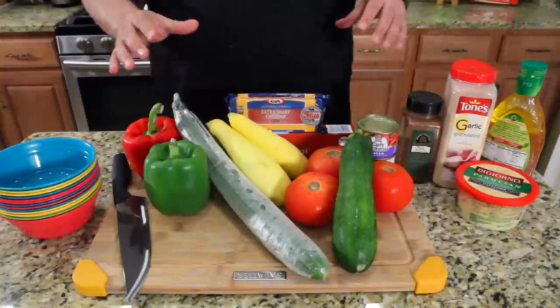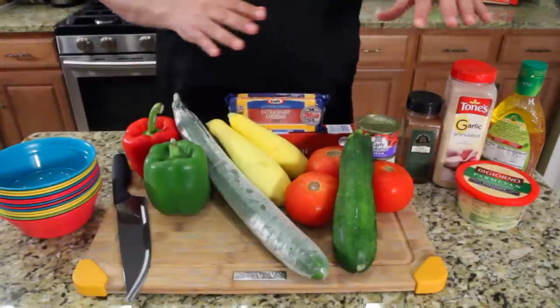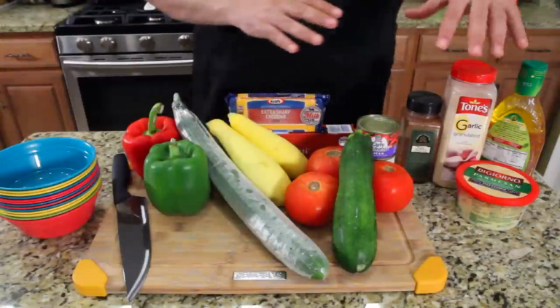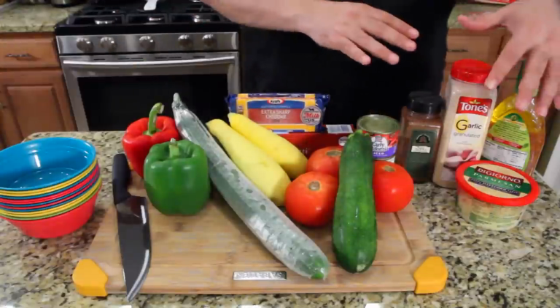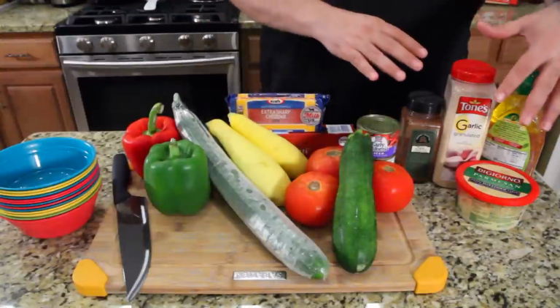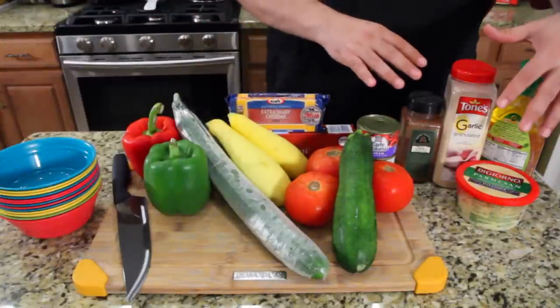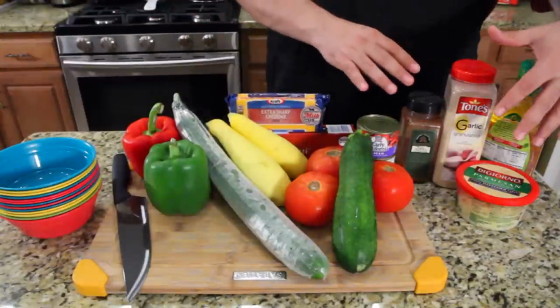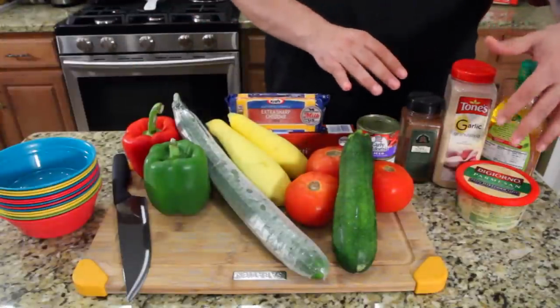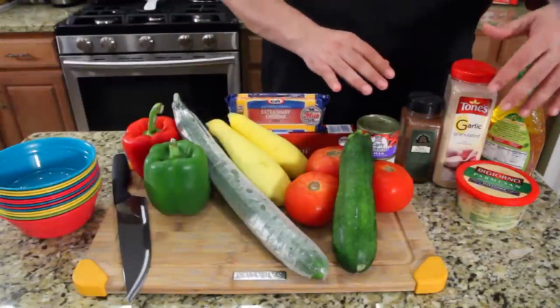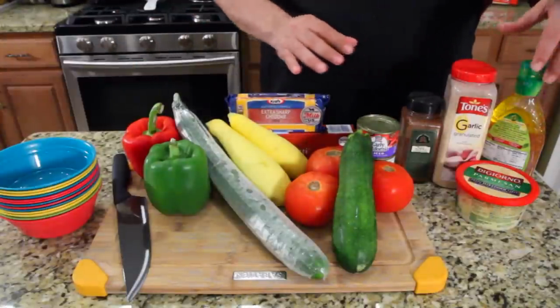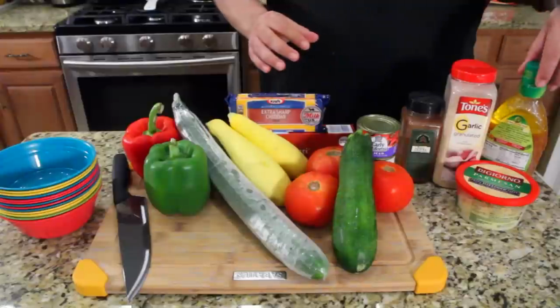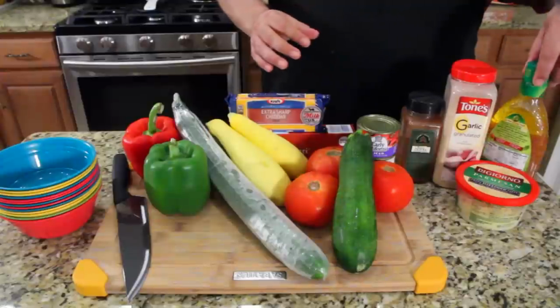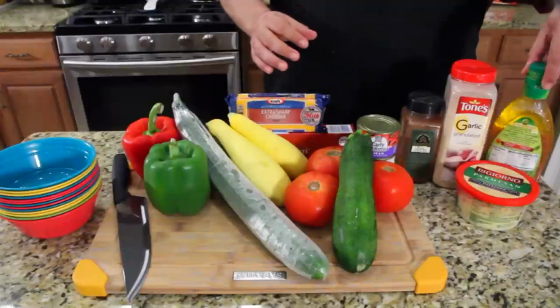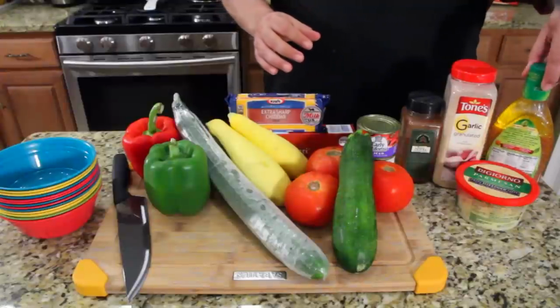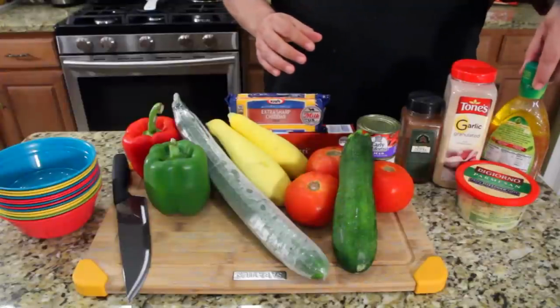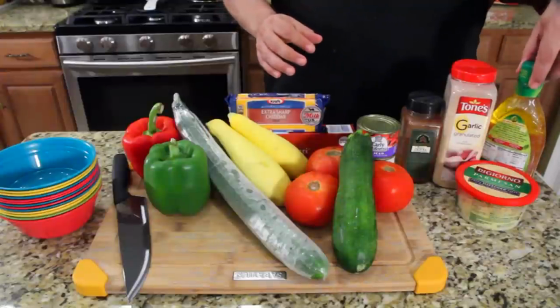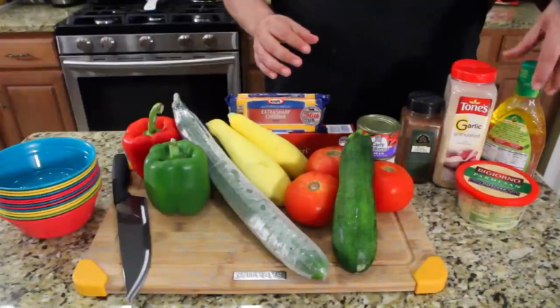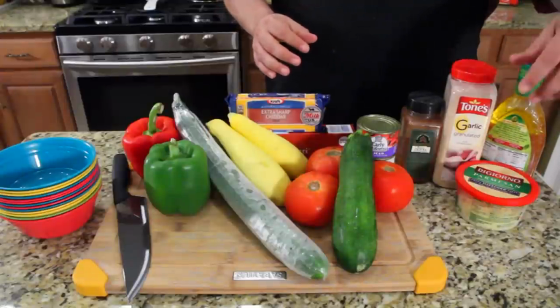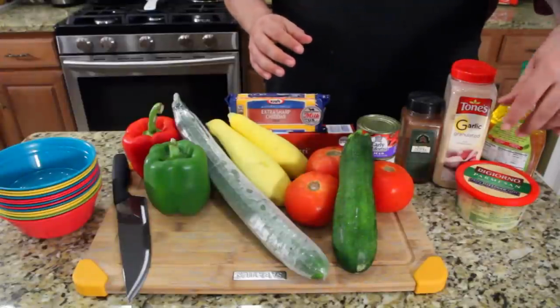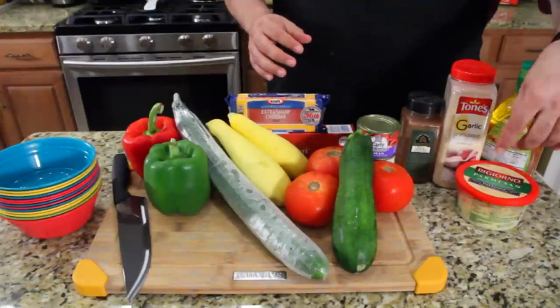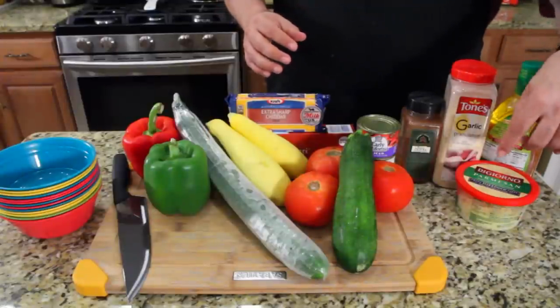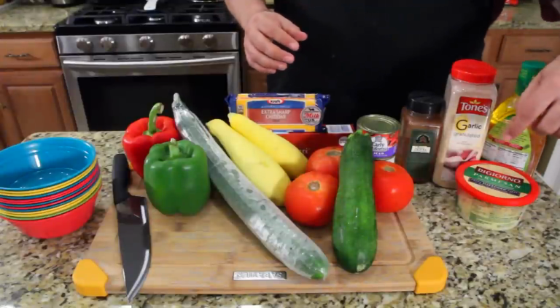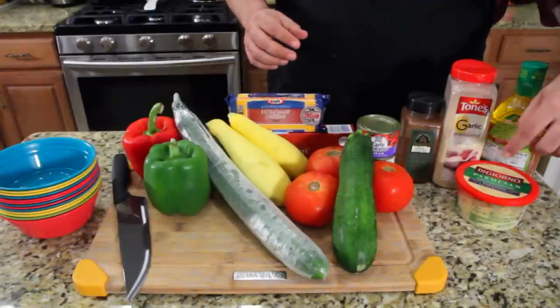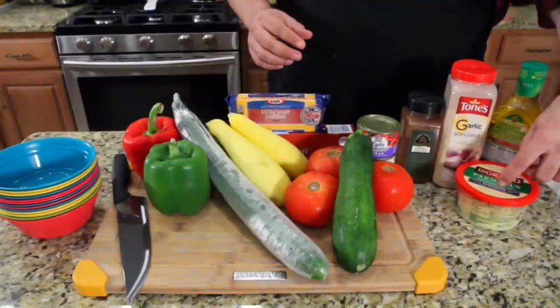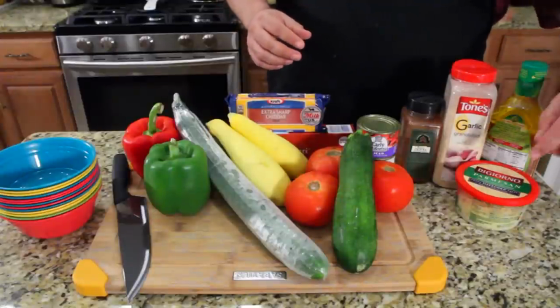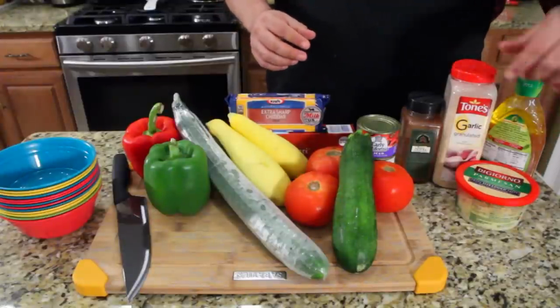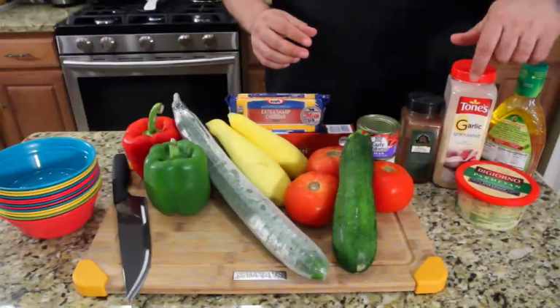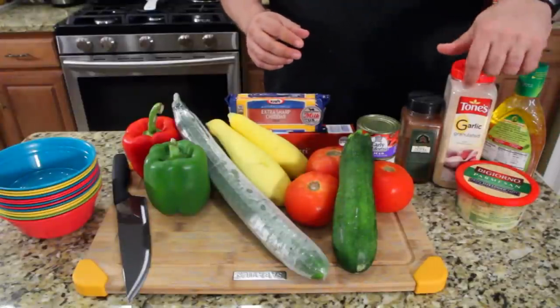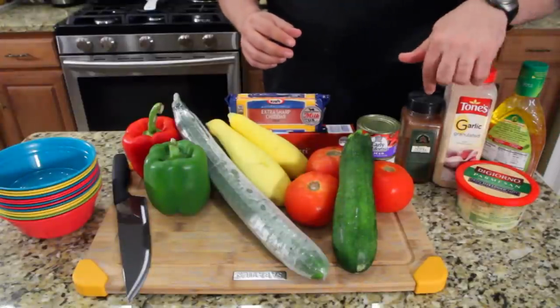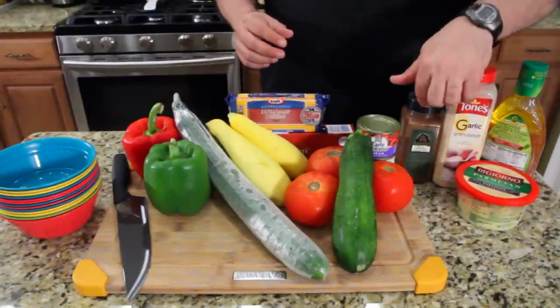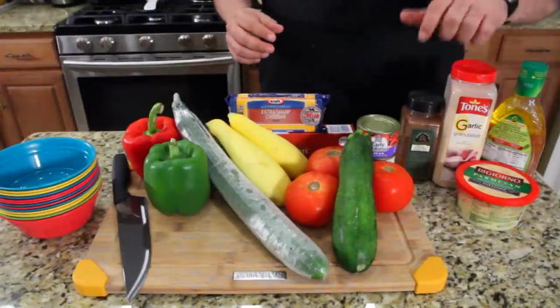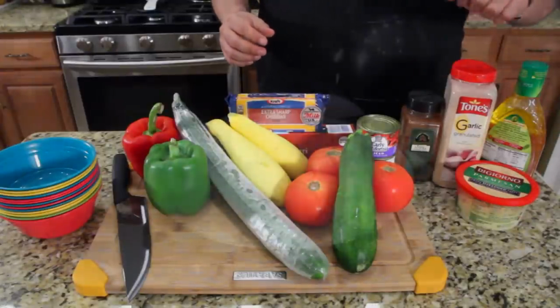And this is what's going to make our dressing: your favorite Italian dressing to start with, whatever you want, some Parmesan cheese, some garlic, and some paprika.